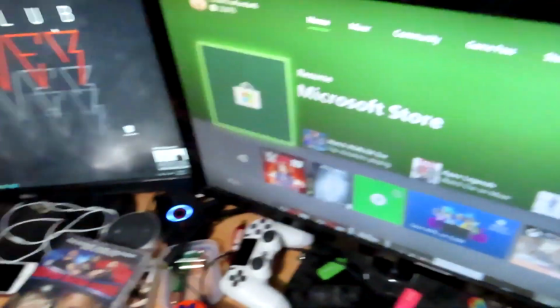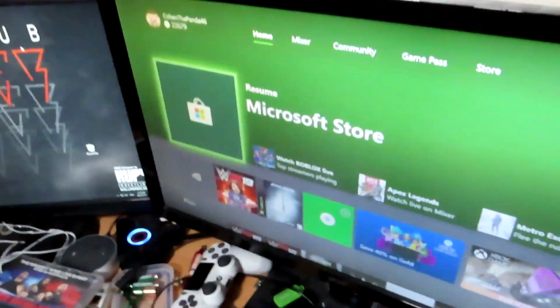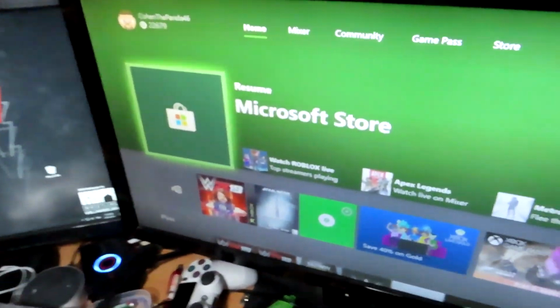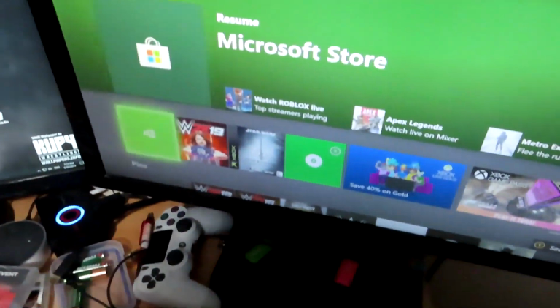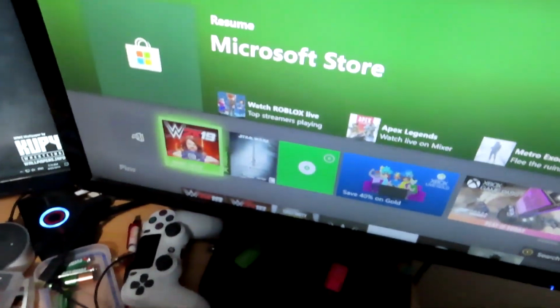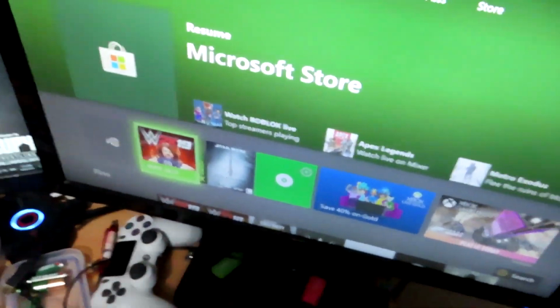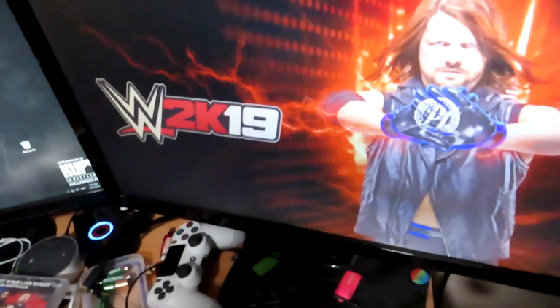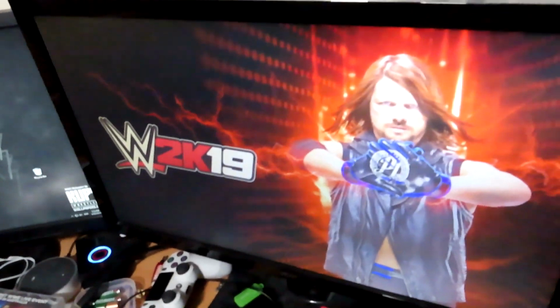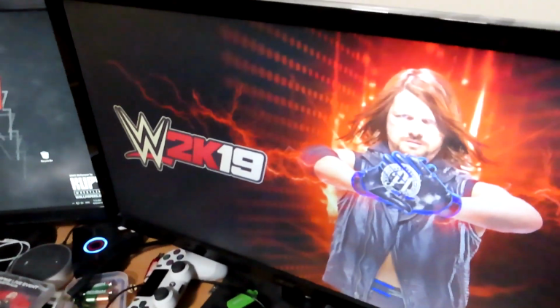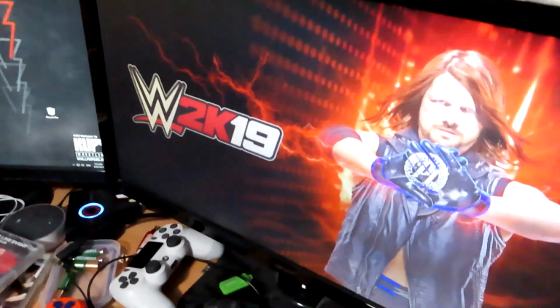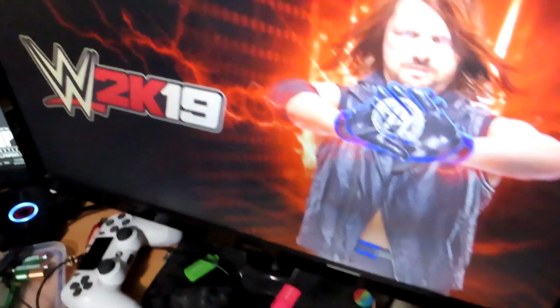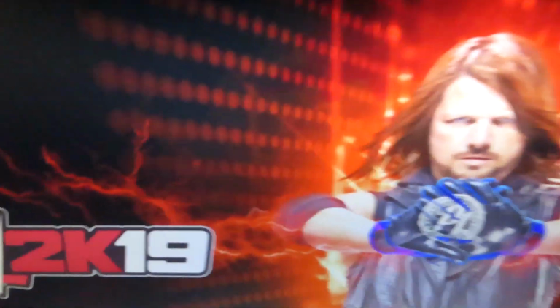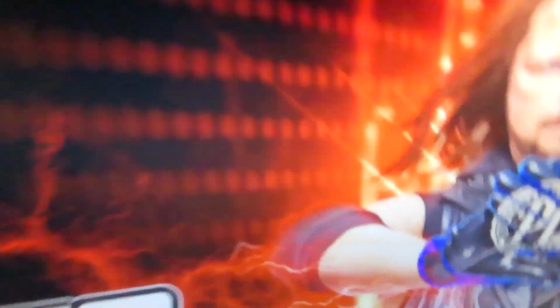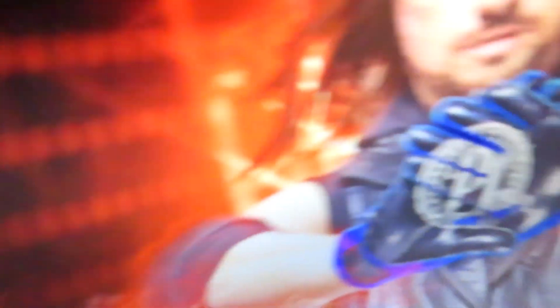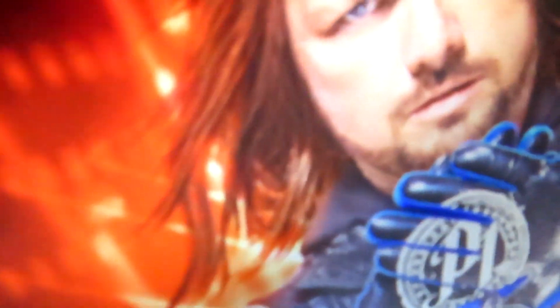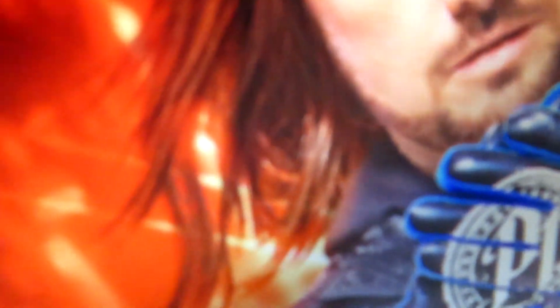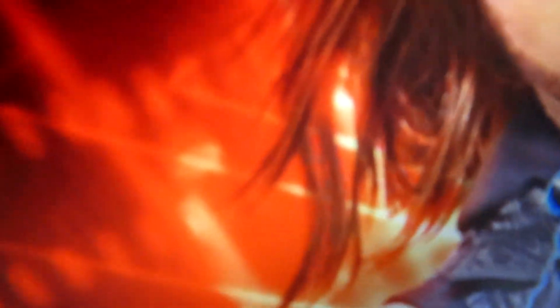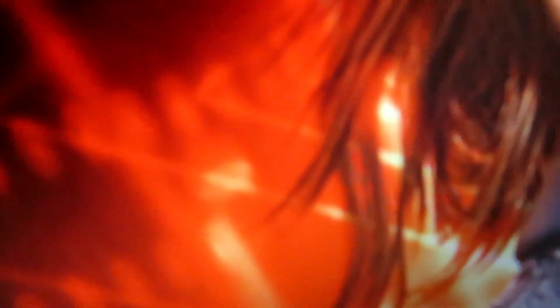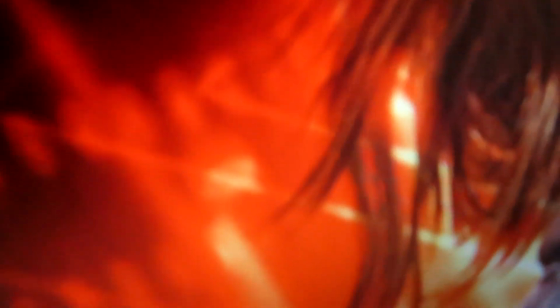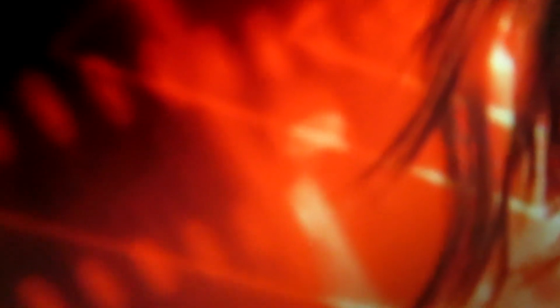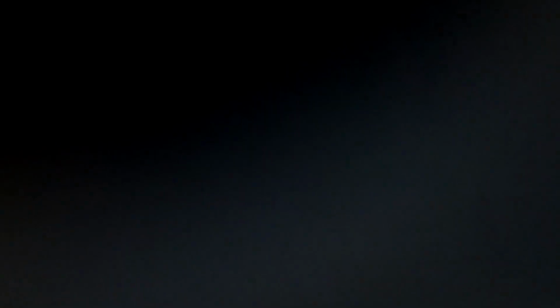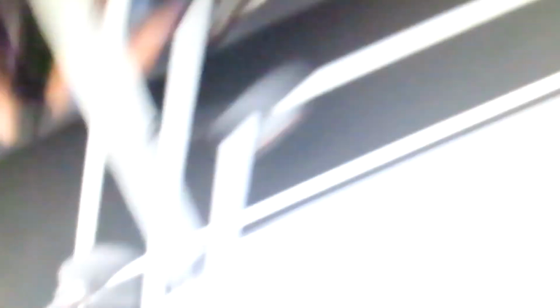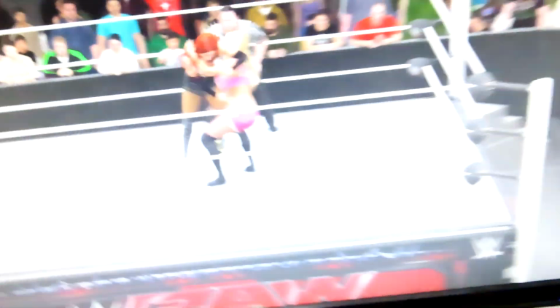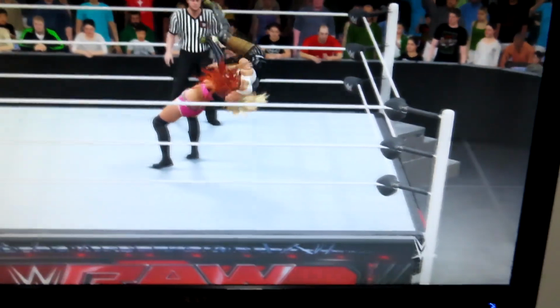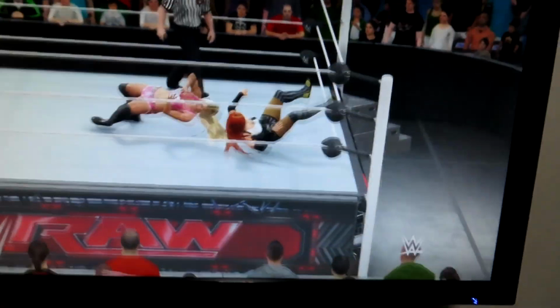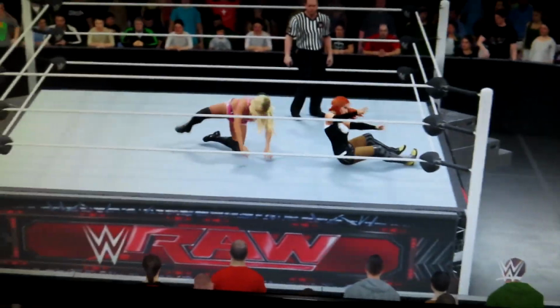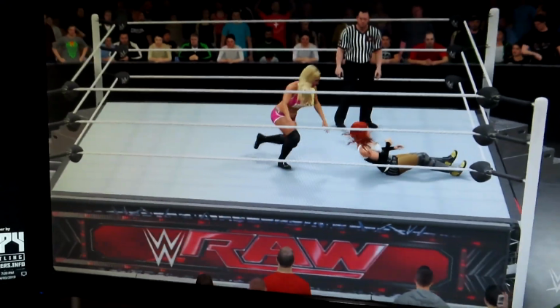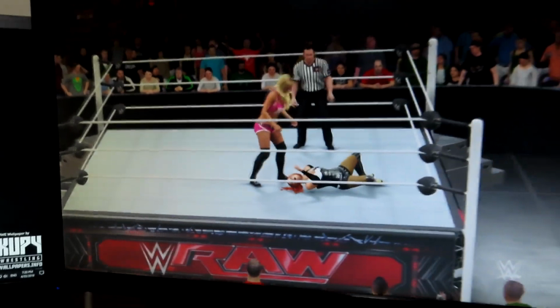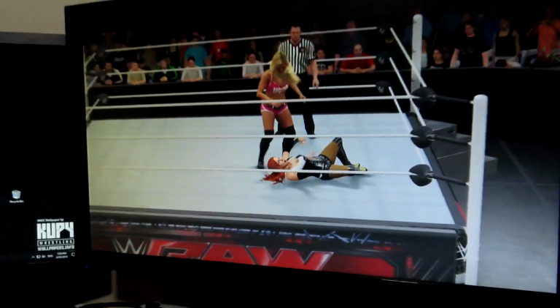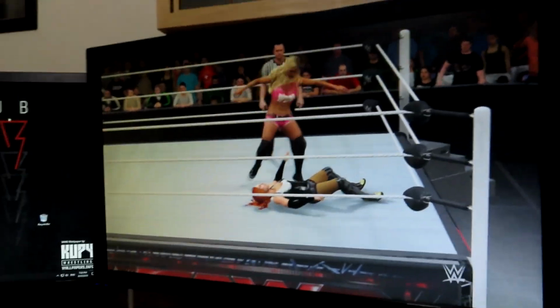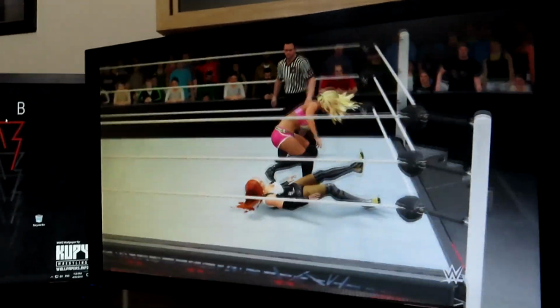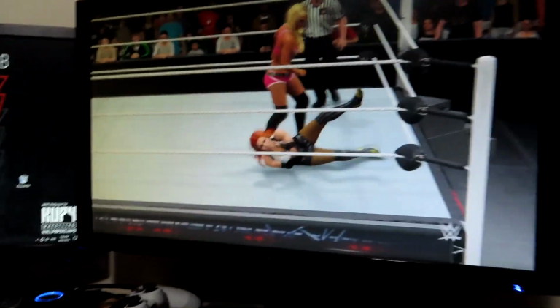Then next, what you have to do is launch up WWE 2K19. And... whoa! Here we are in WWE 2K20!